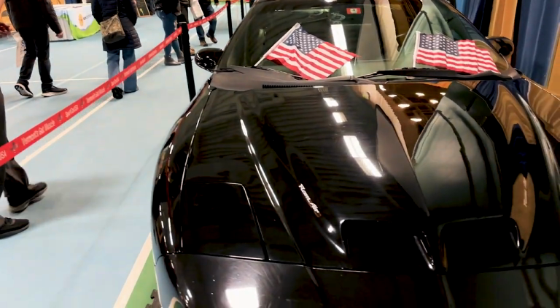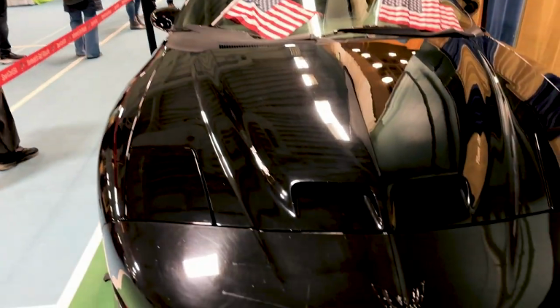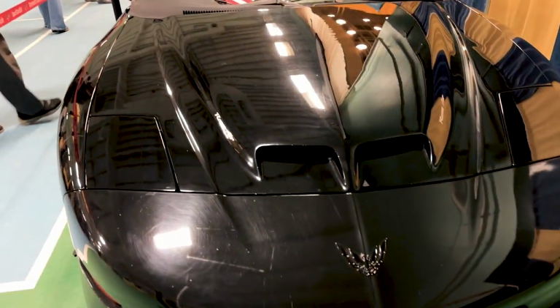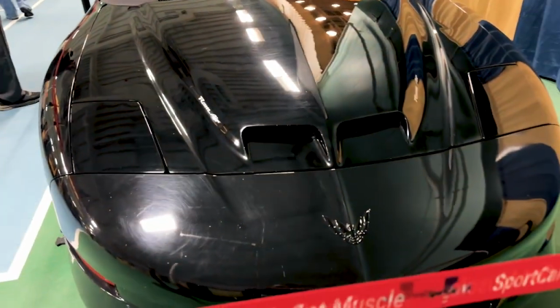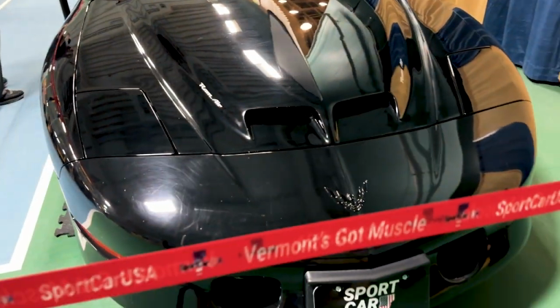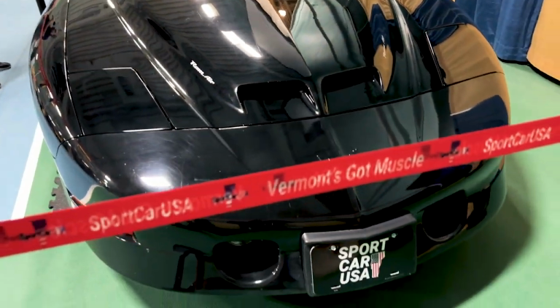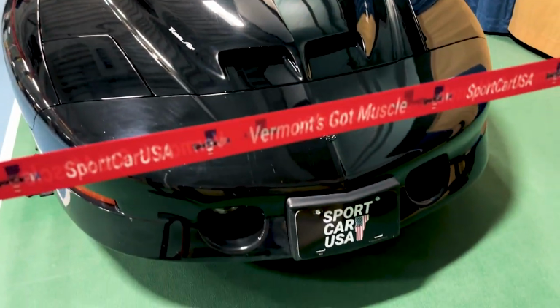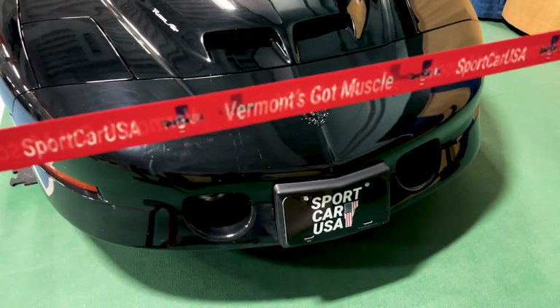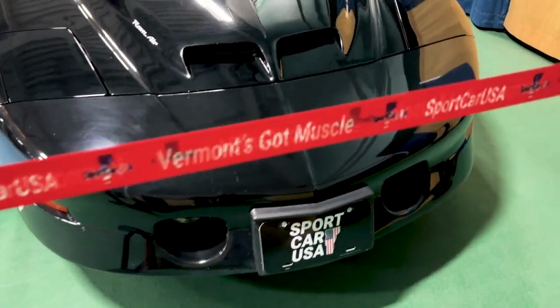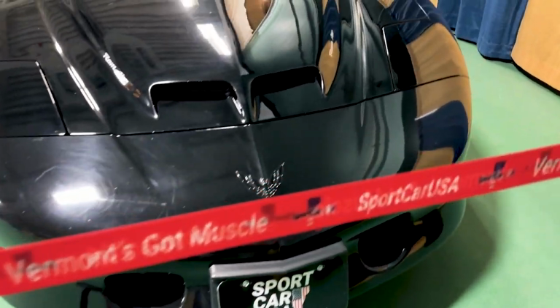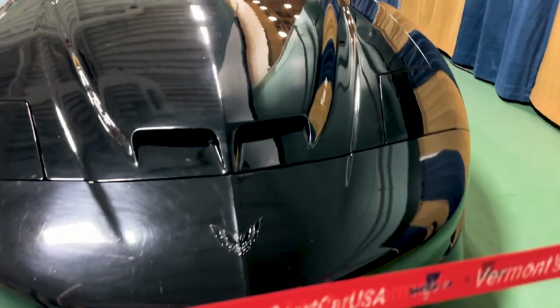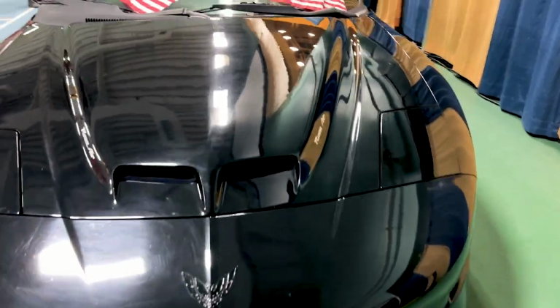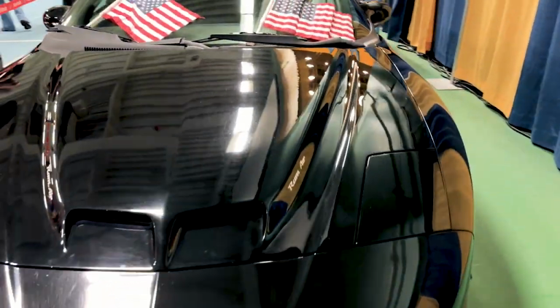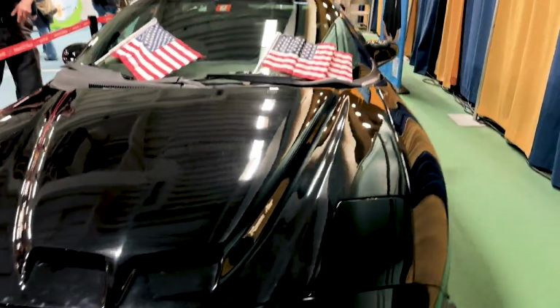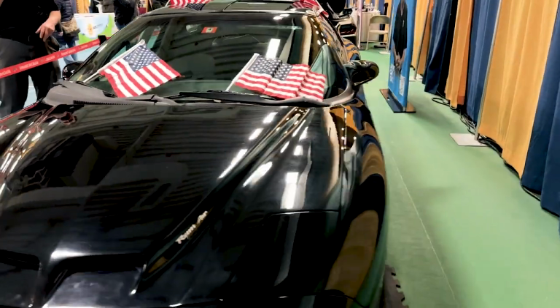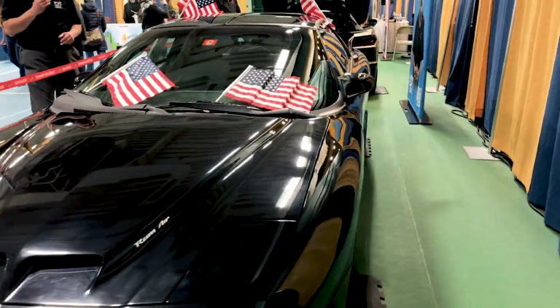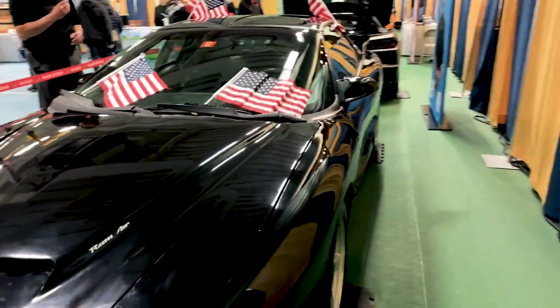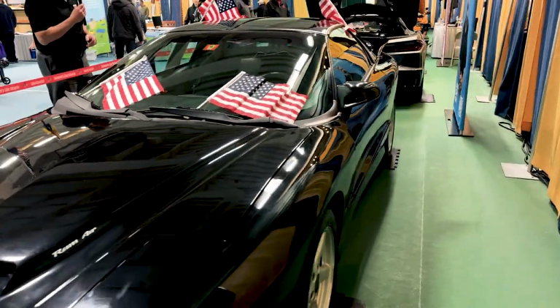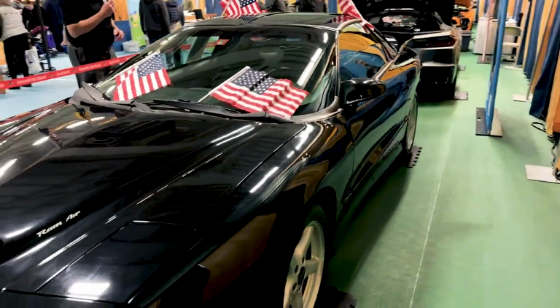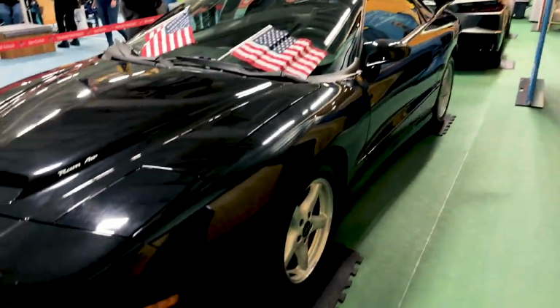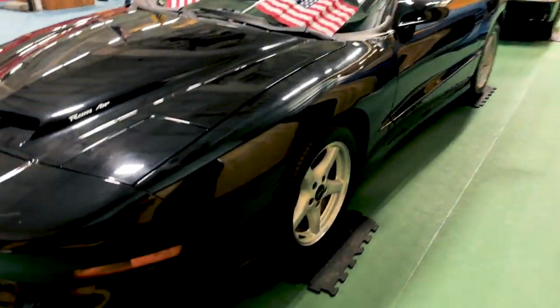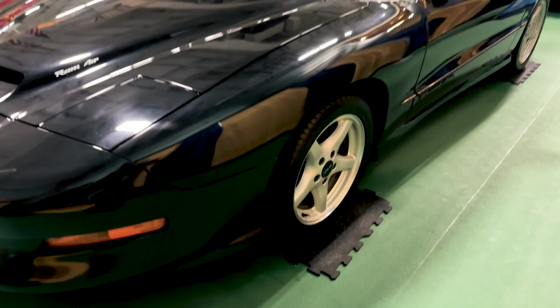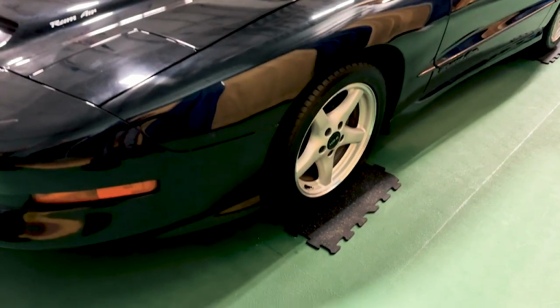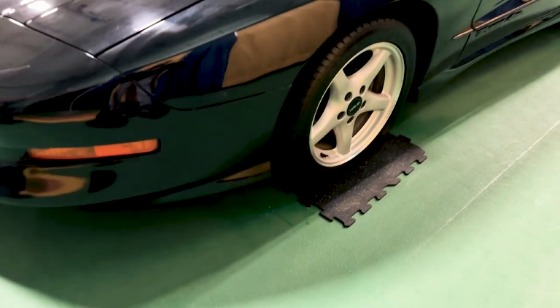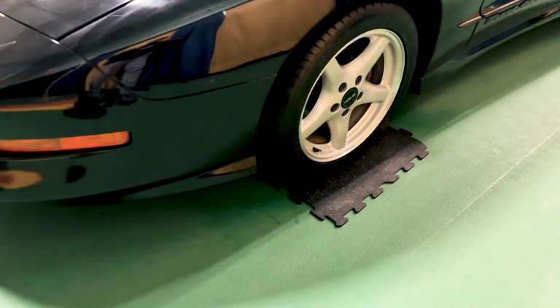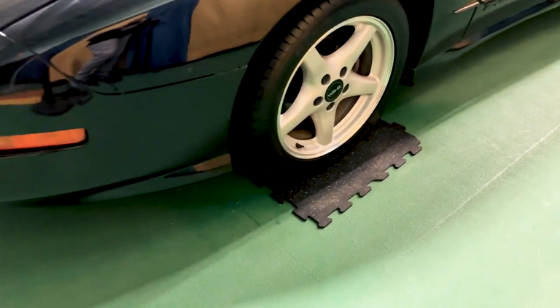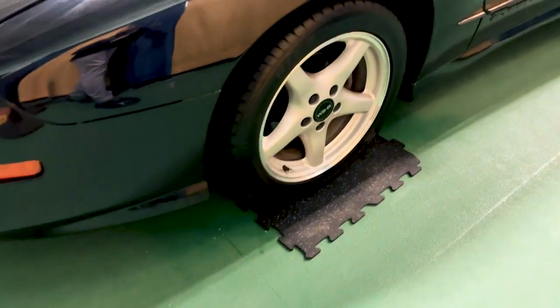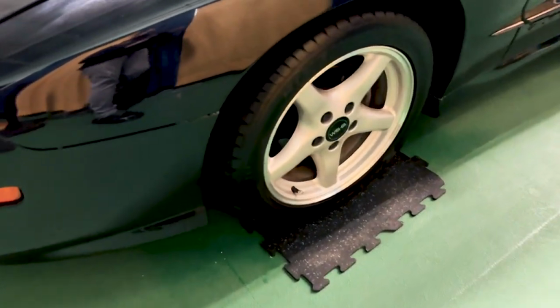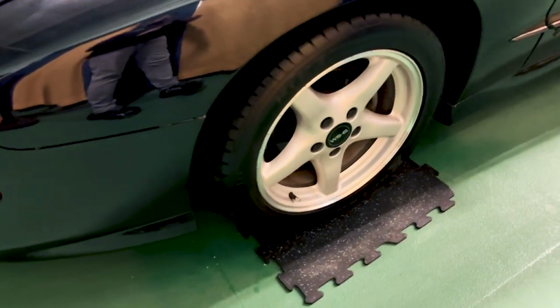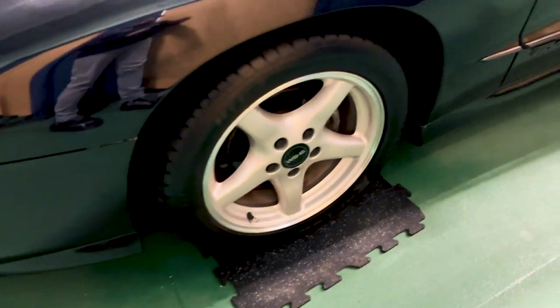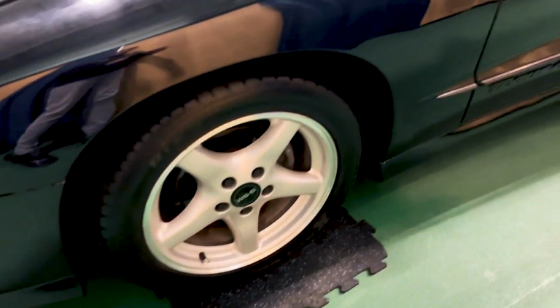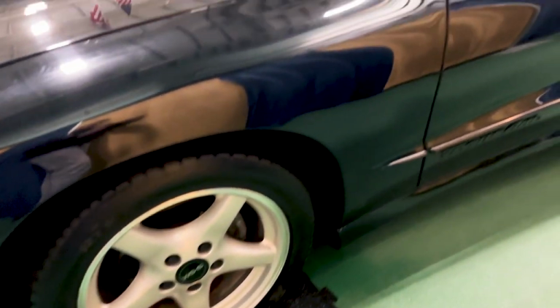This is a 1996 Pontiac Firebird. You can see it's stunning black. It only has 19,523 miles. It's an automatic, and the horsepower is 305. It has the T-tops, as you can see.